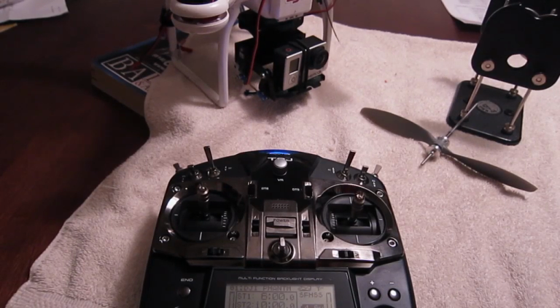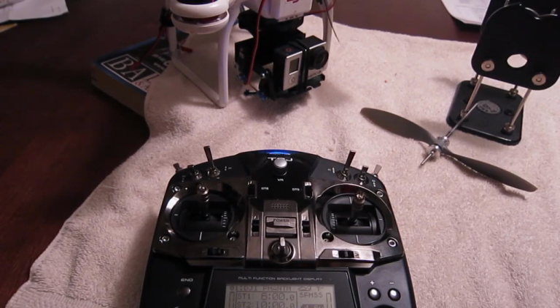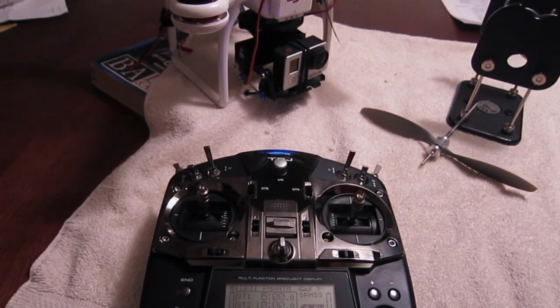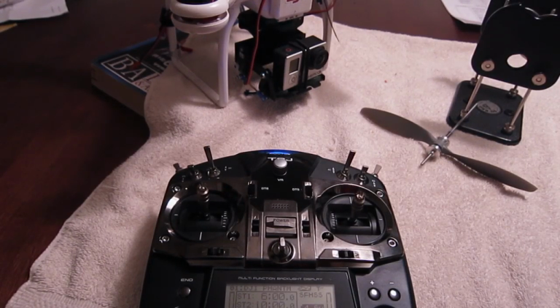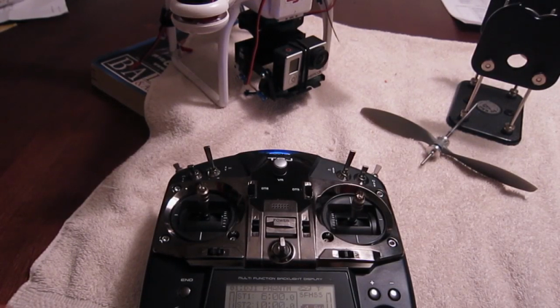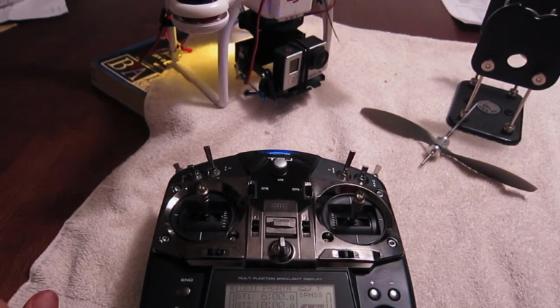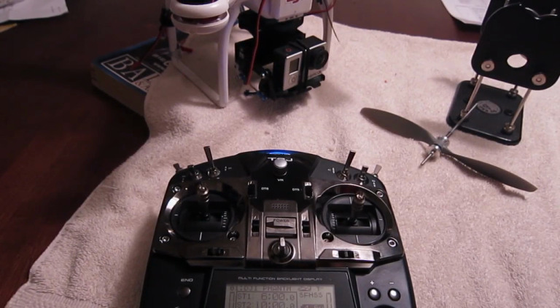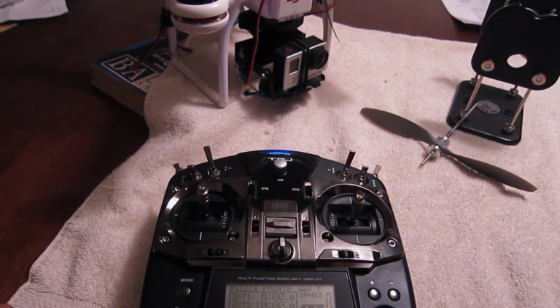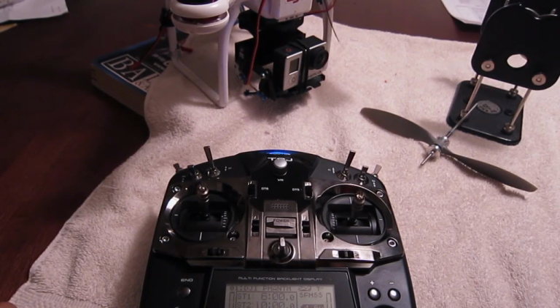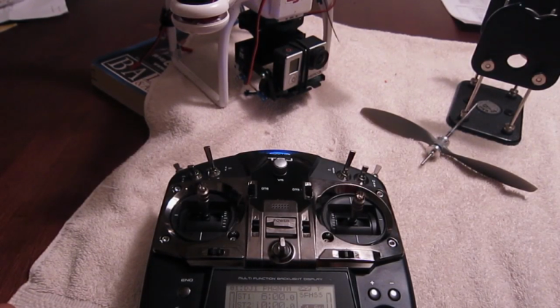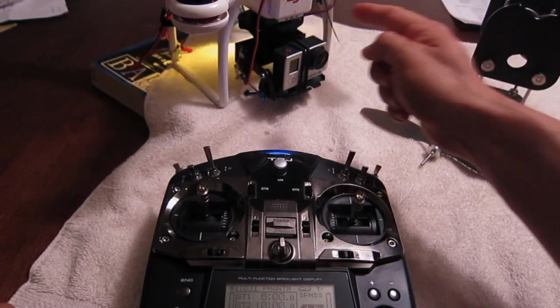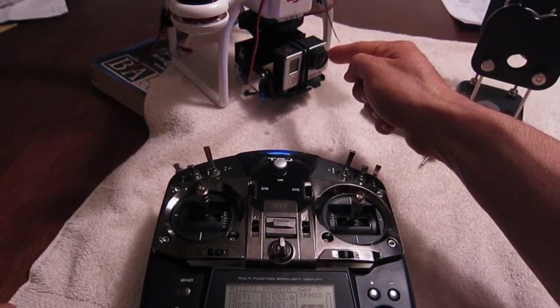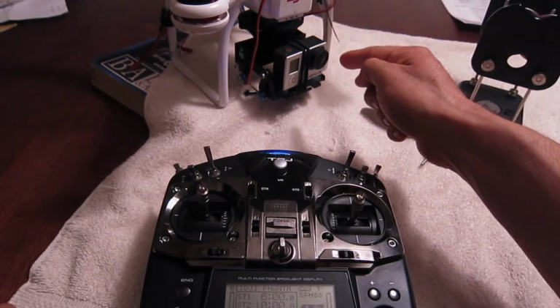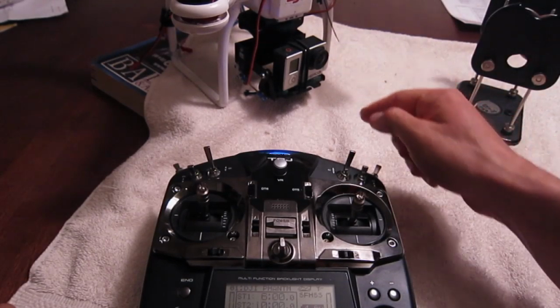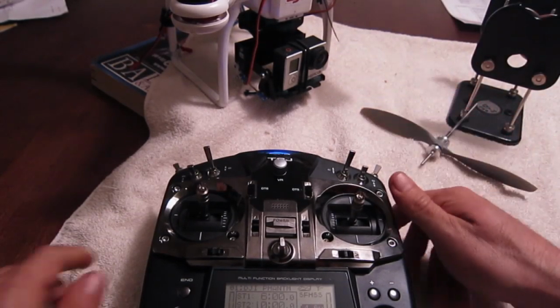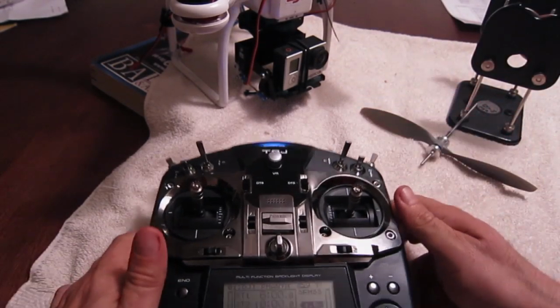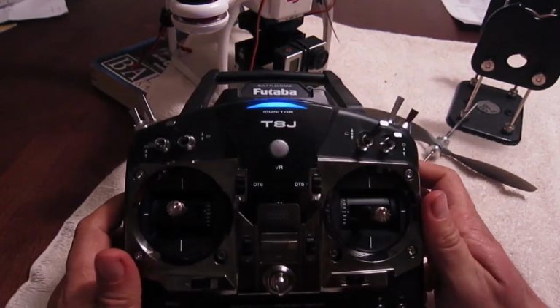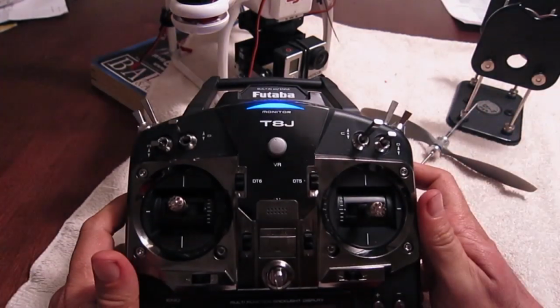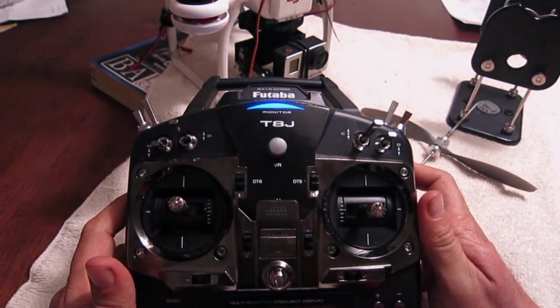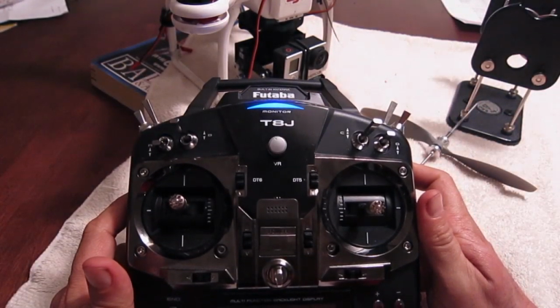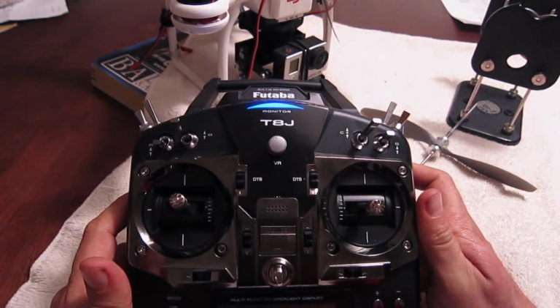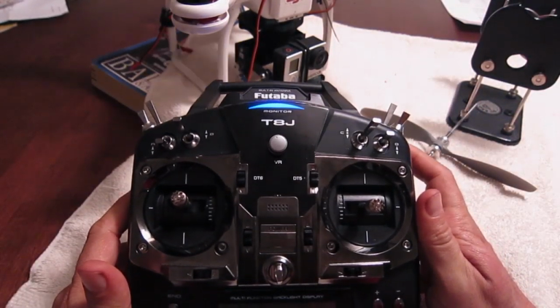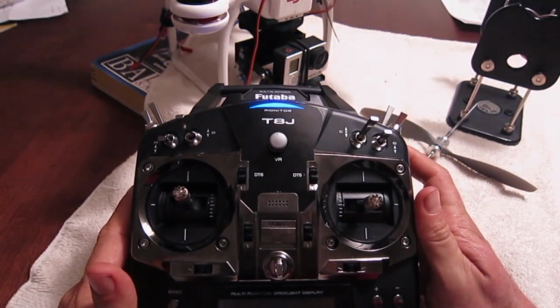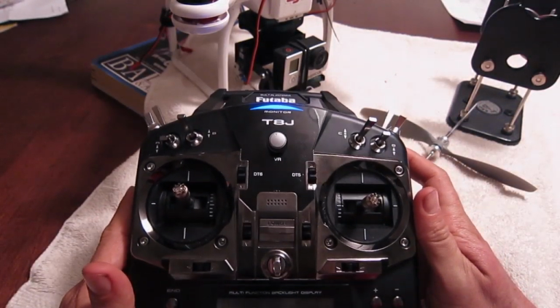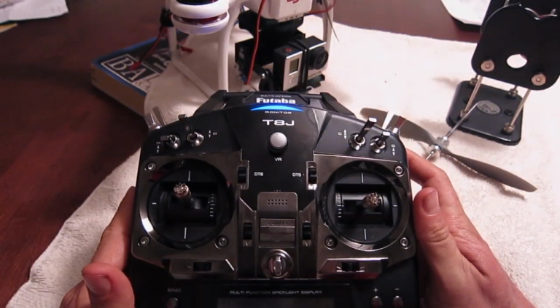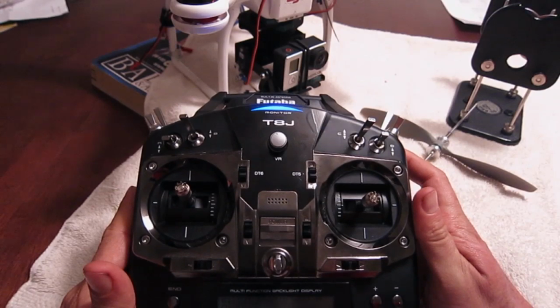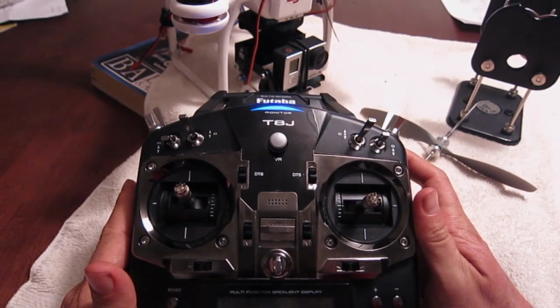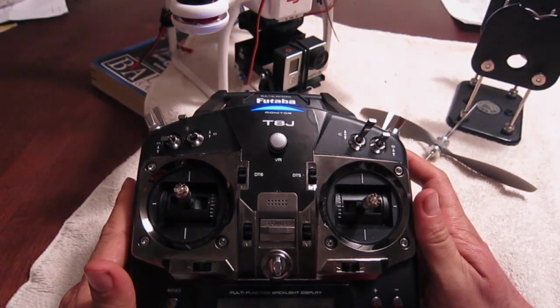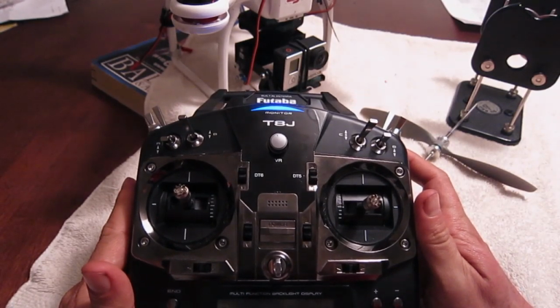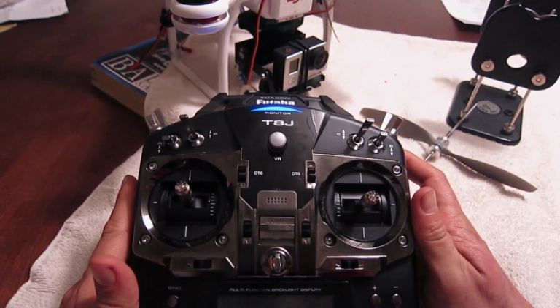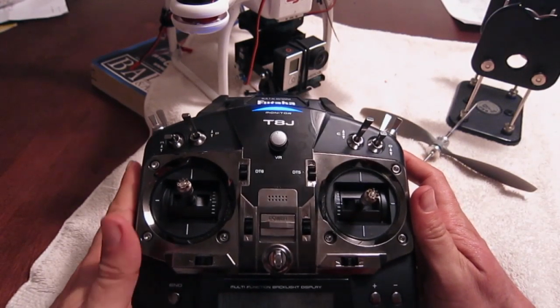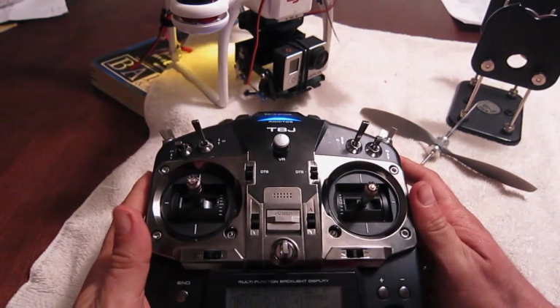Hey there, so I'm going to show you a really cool way to tilt your camera down using the Futaba THJ. I'll show you two ways to do it, so watch until the end — it's pretty cool.